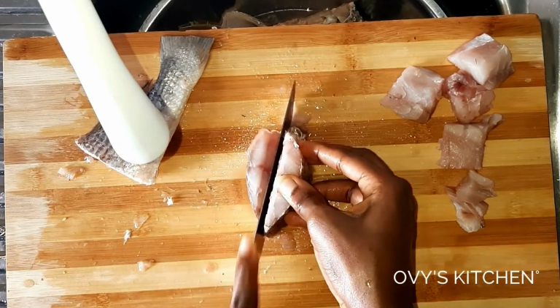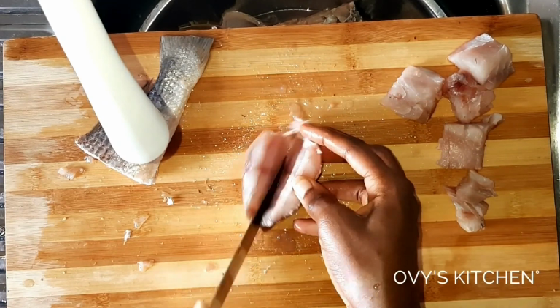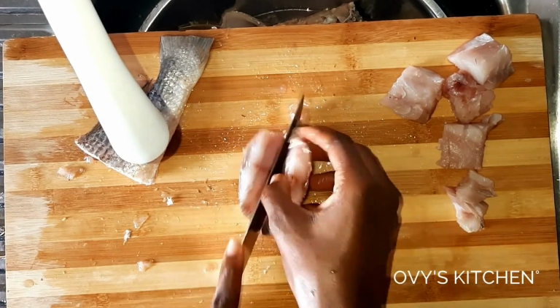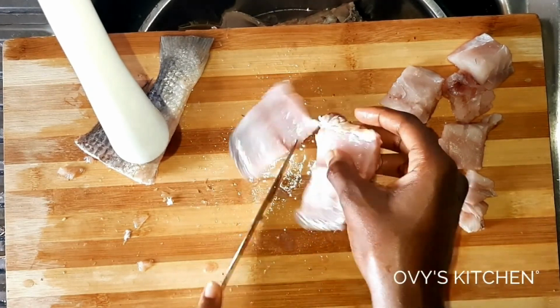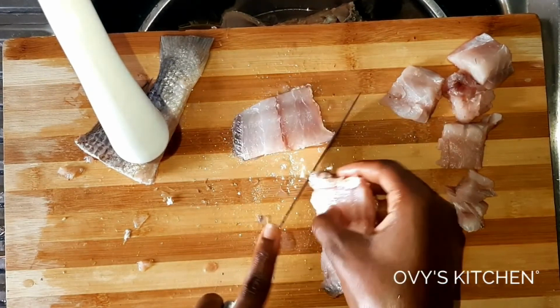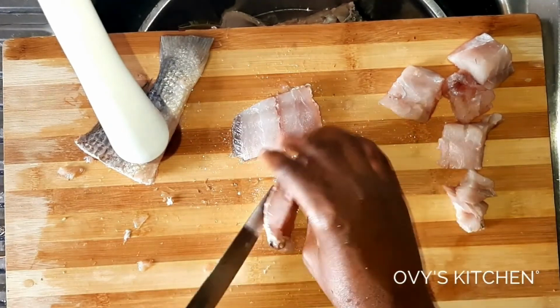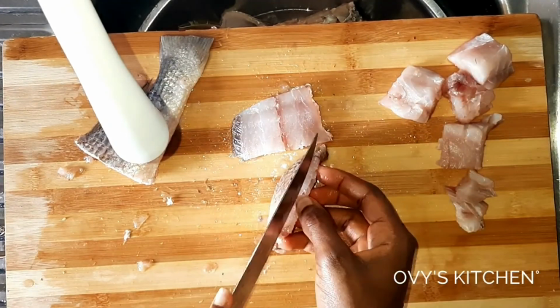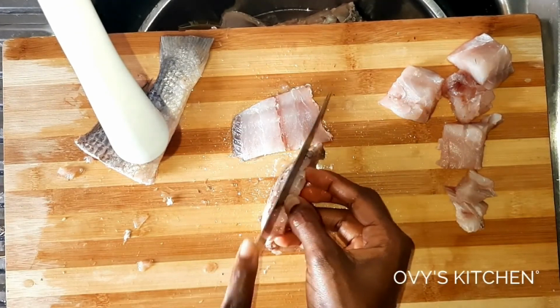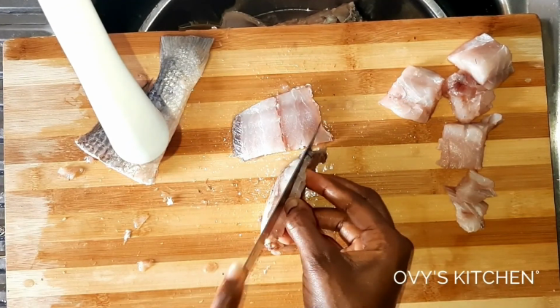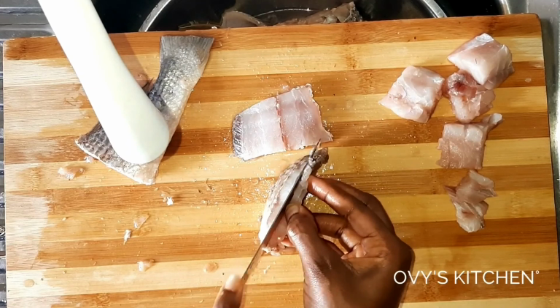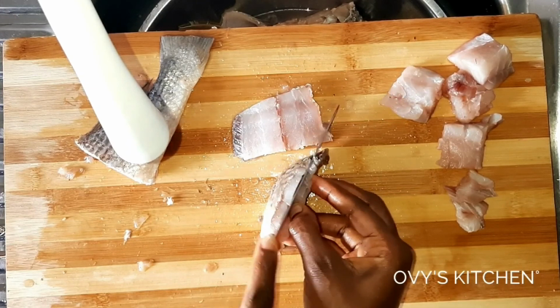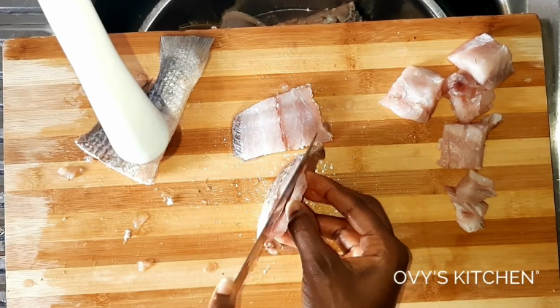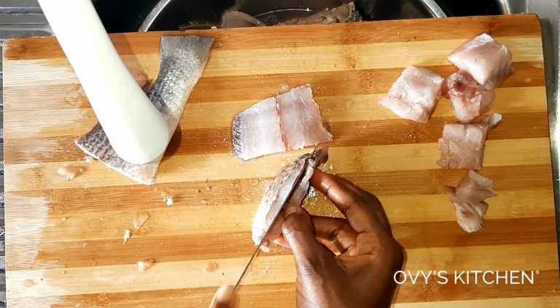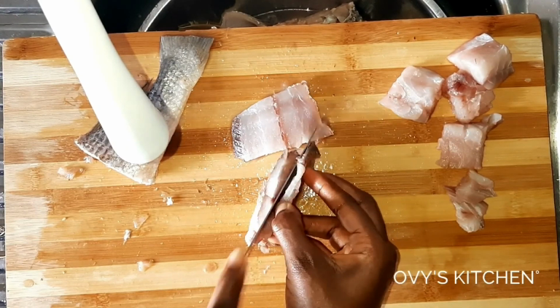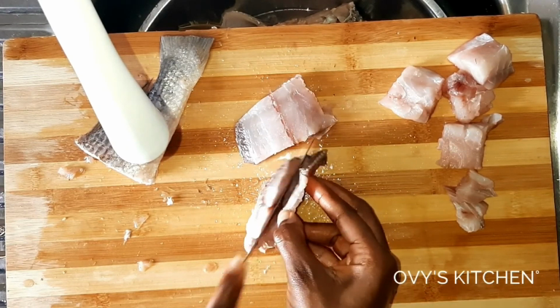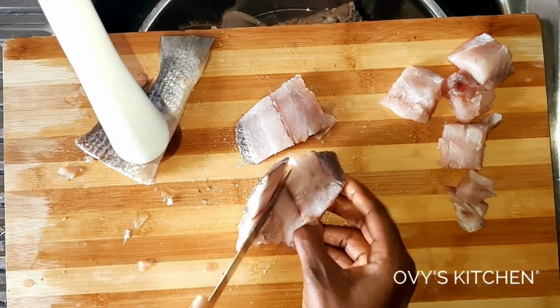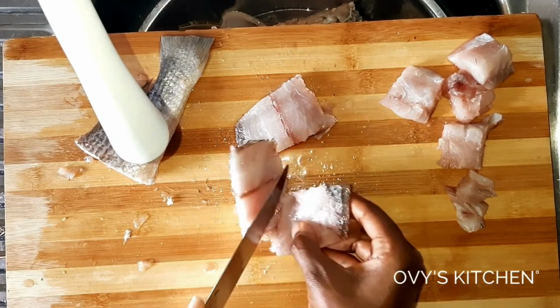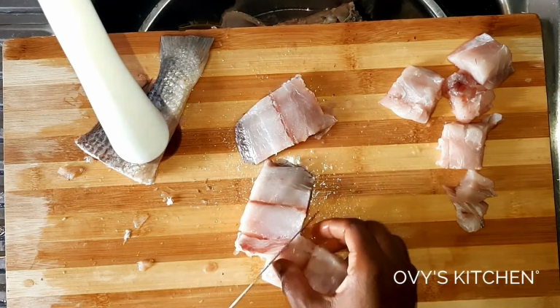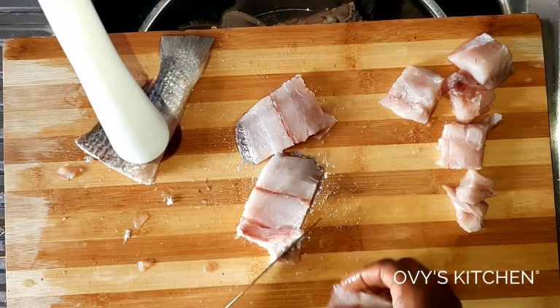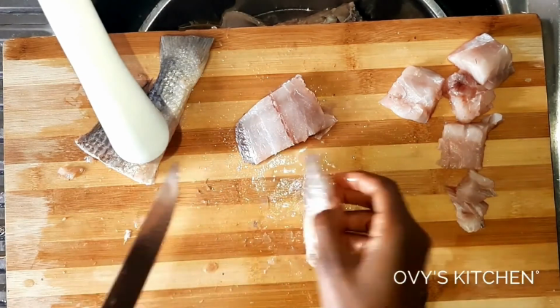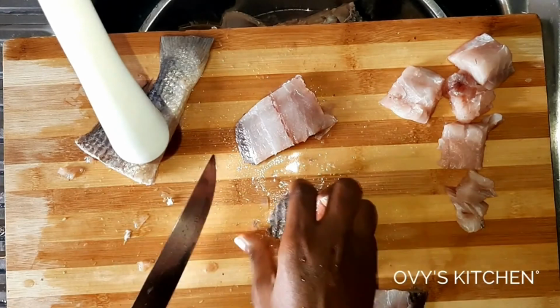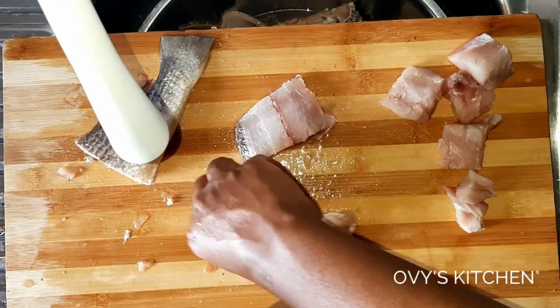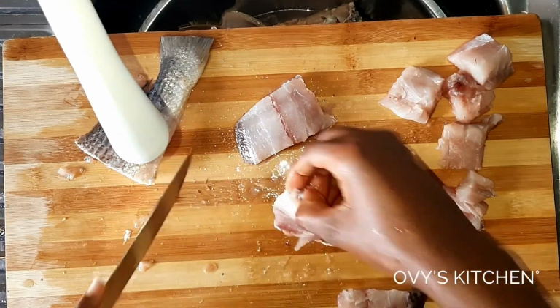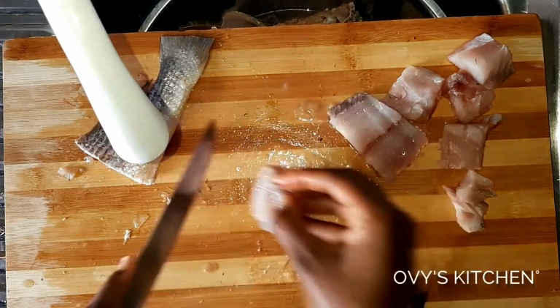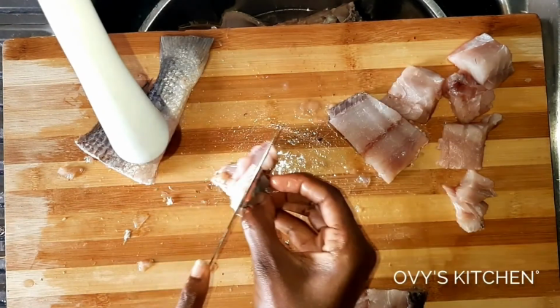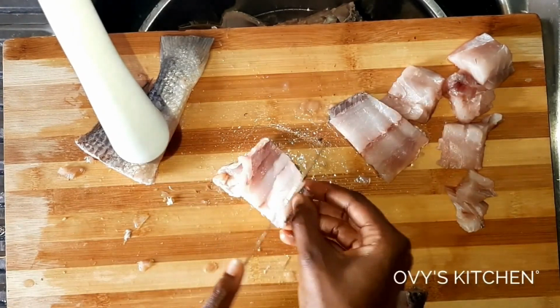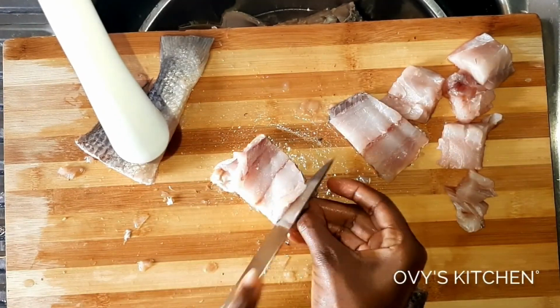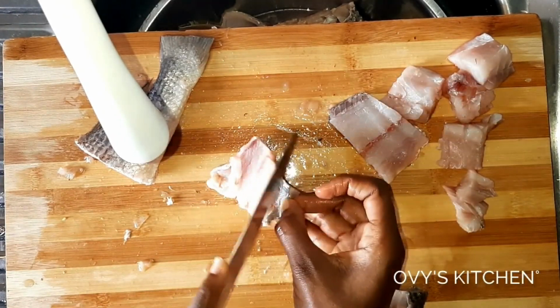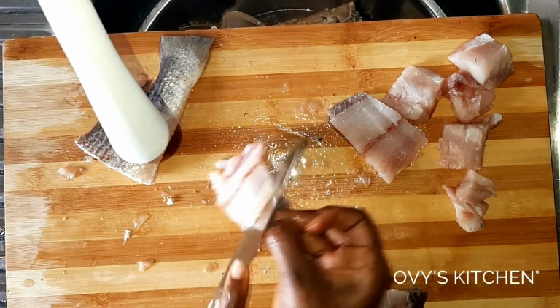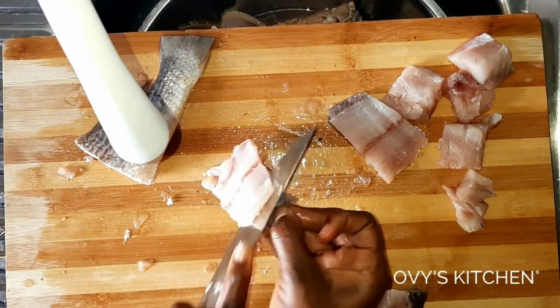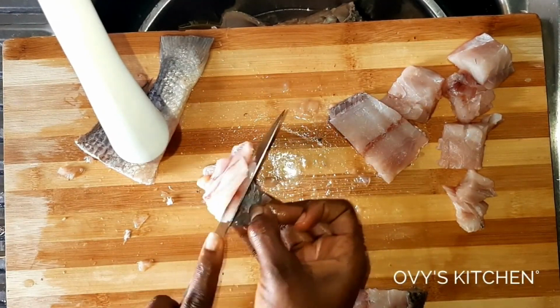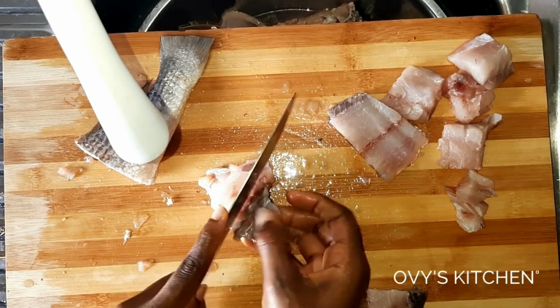Welcome to my new video — it's great to have you guys here again. If you're here for the first time, you're very welcome. This is a channel where we bring you amazing recipes as often as we can.